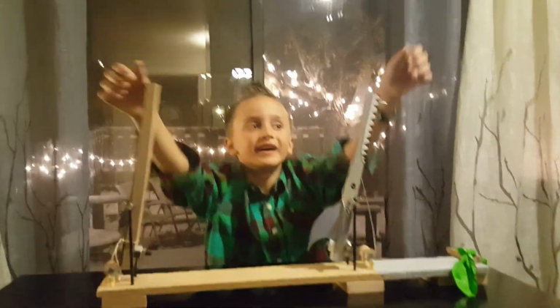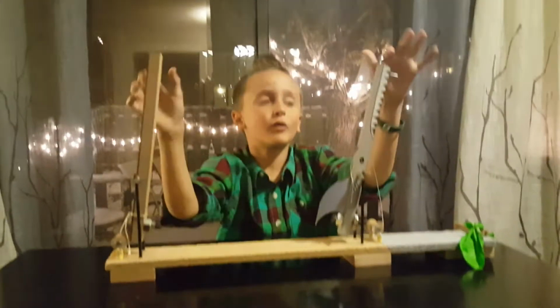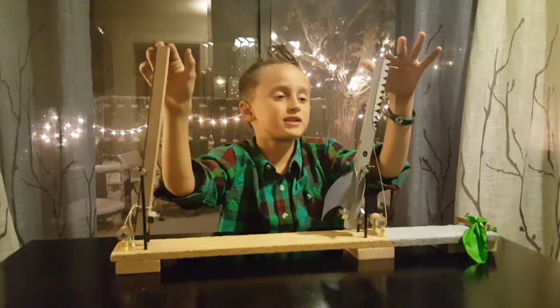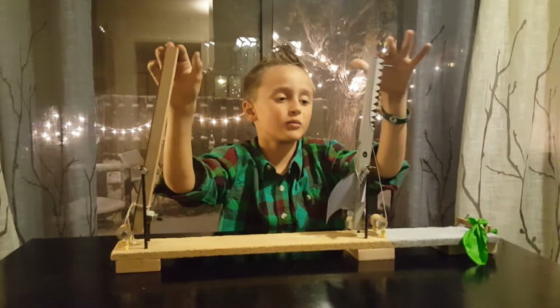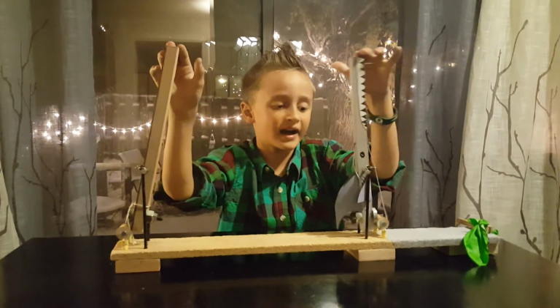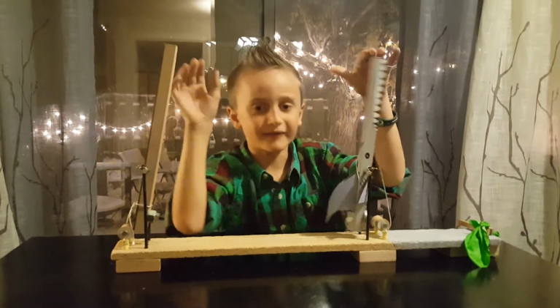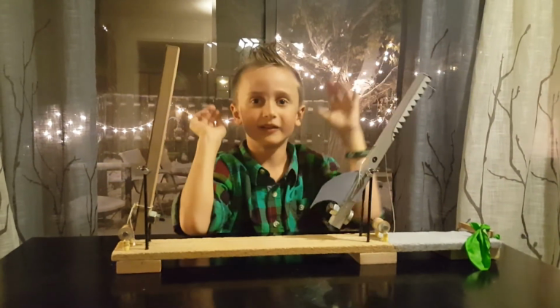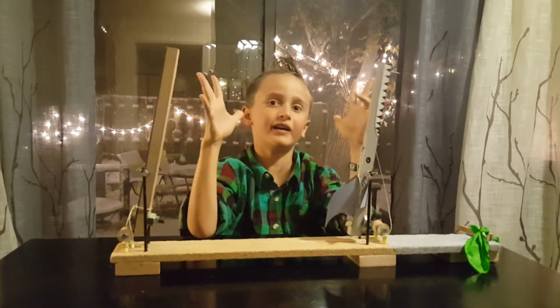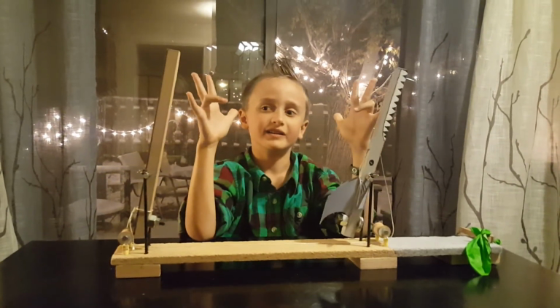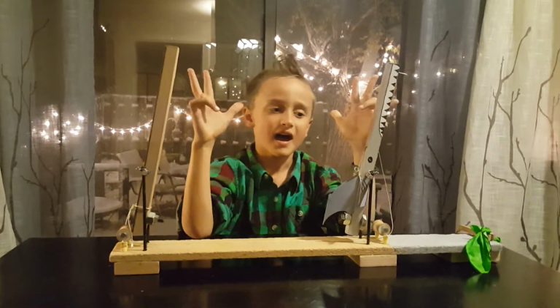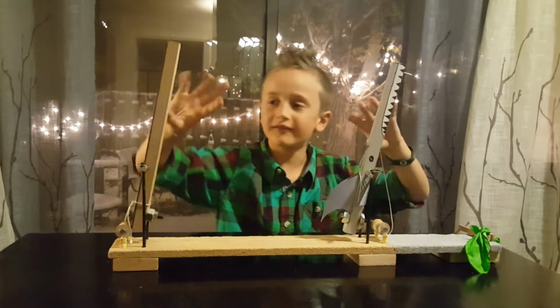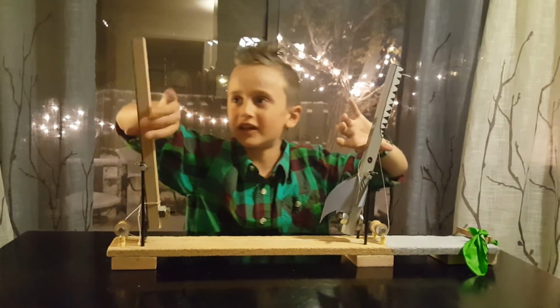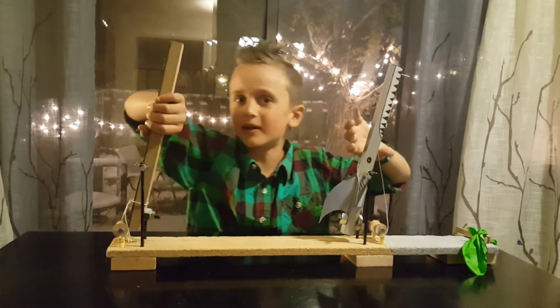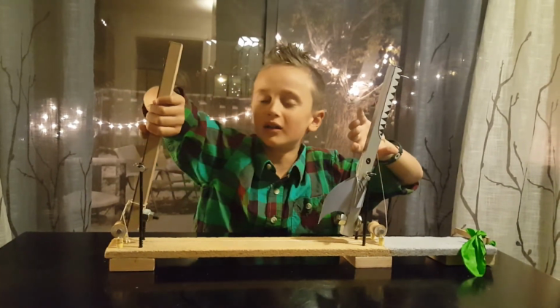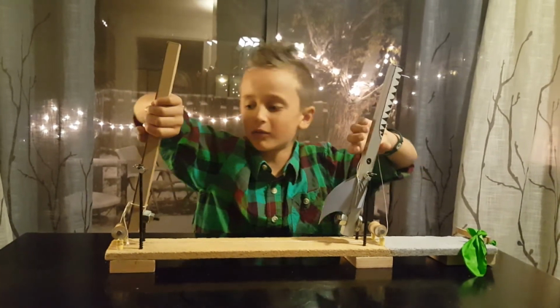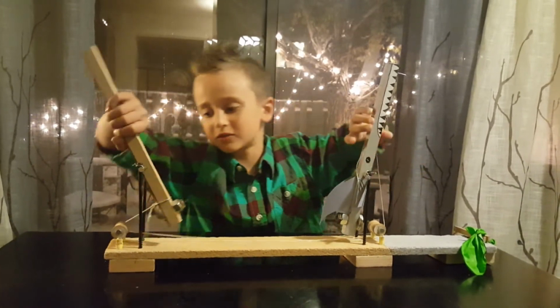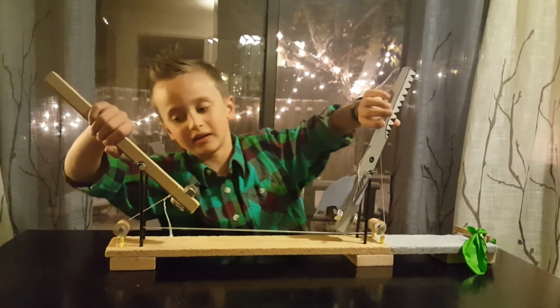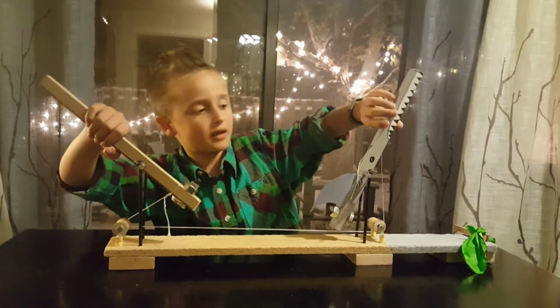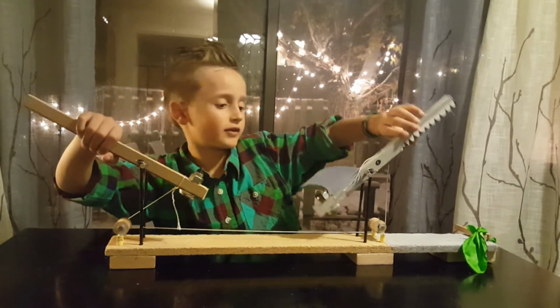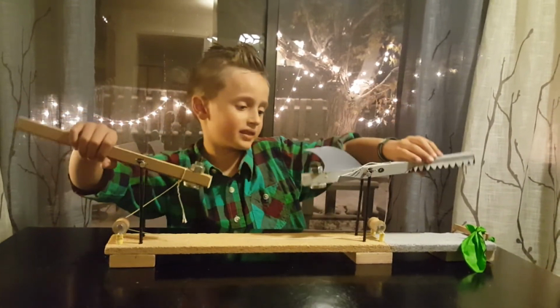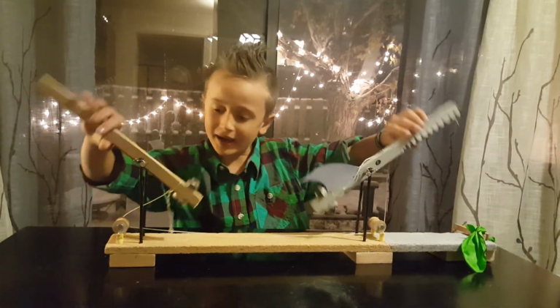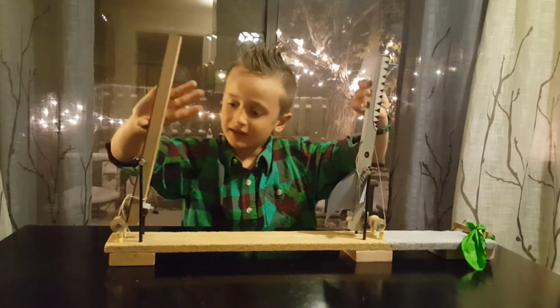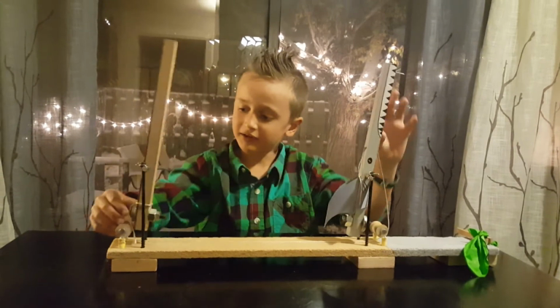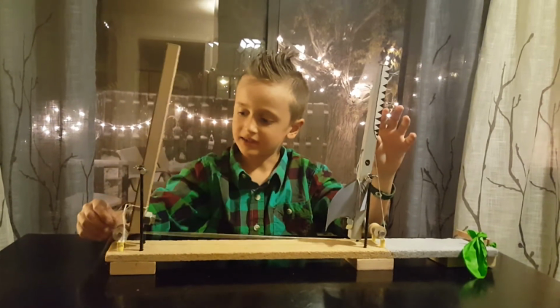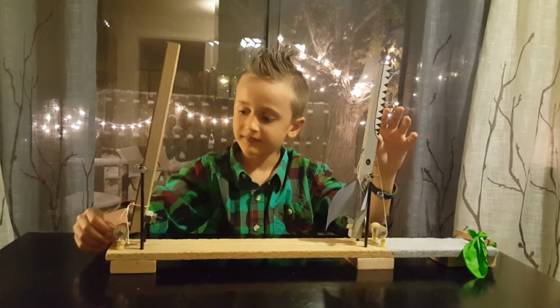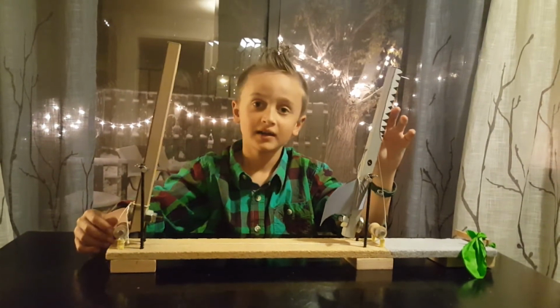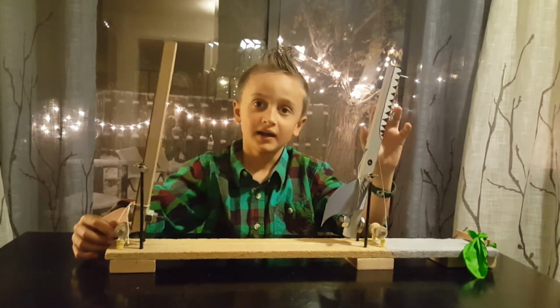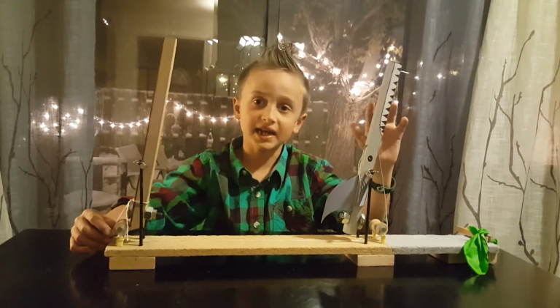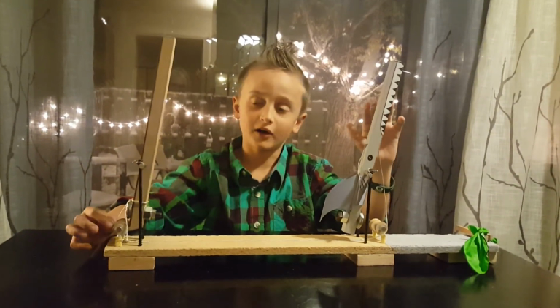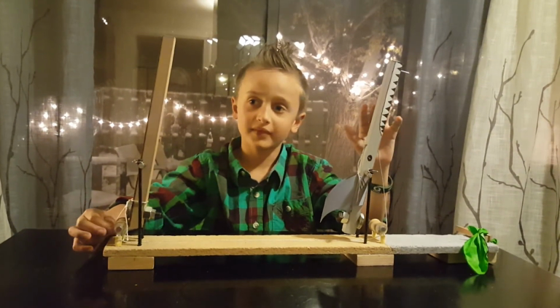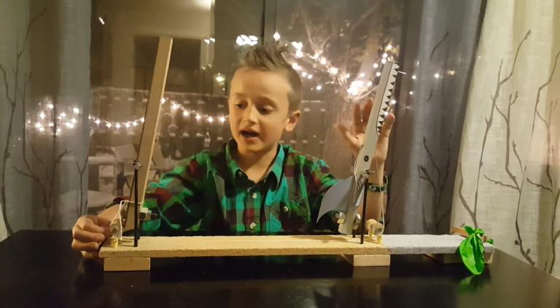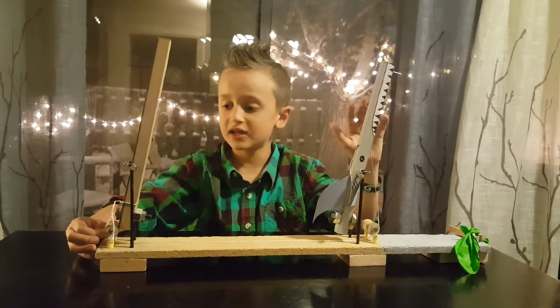Now I will tell you what I have learned. I have learned that you can make a lever going this way and another lever going that way. That's pretty awesome. And second of all, I now know